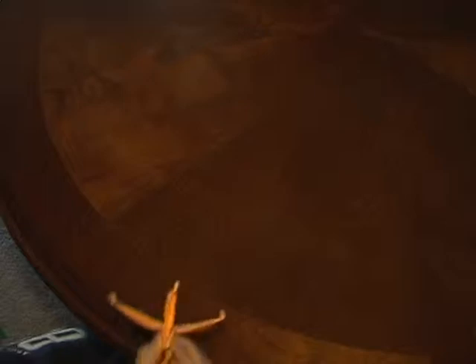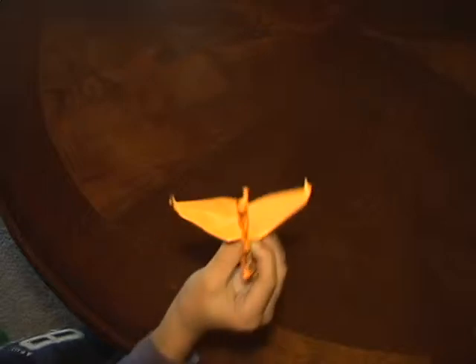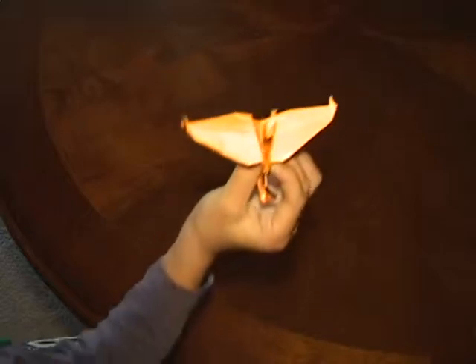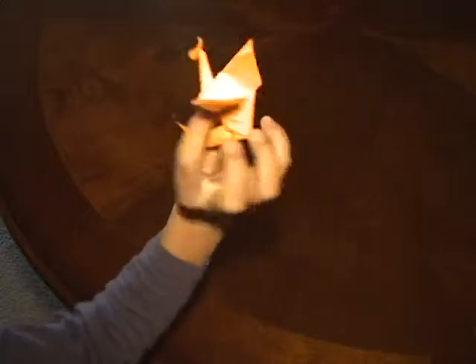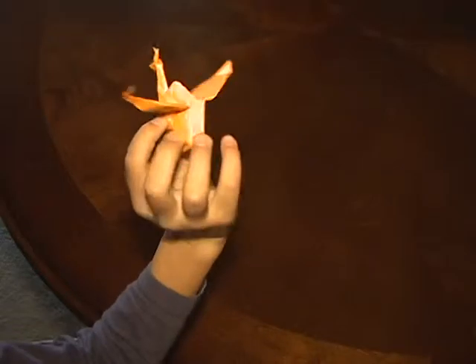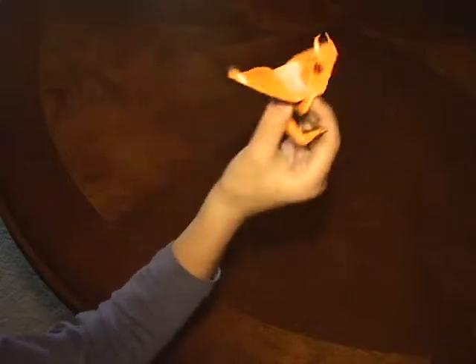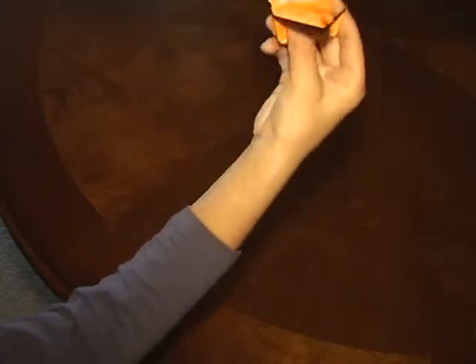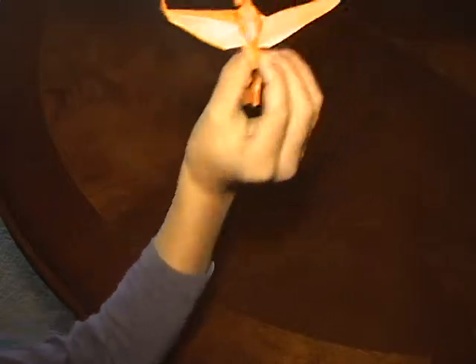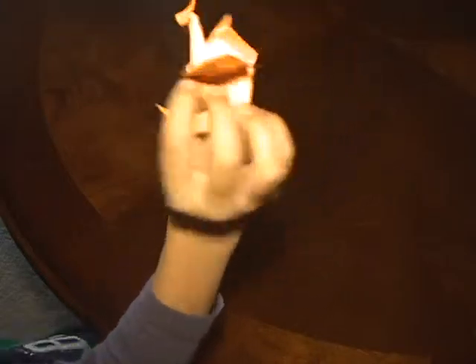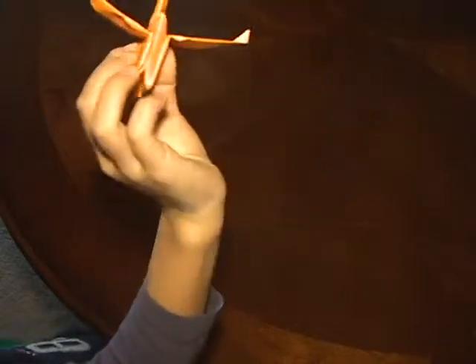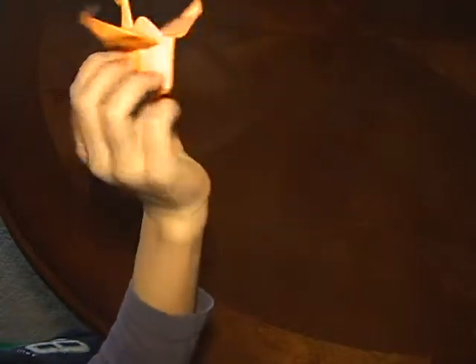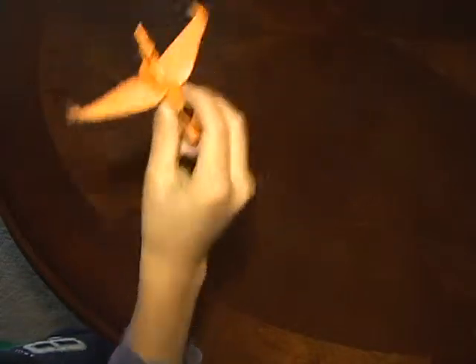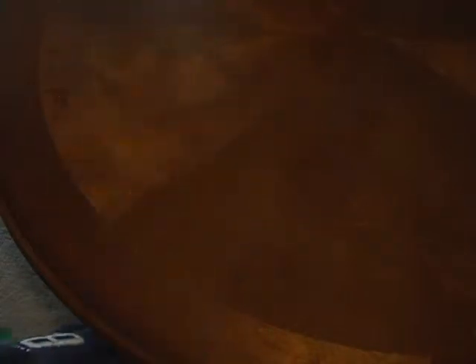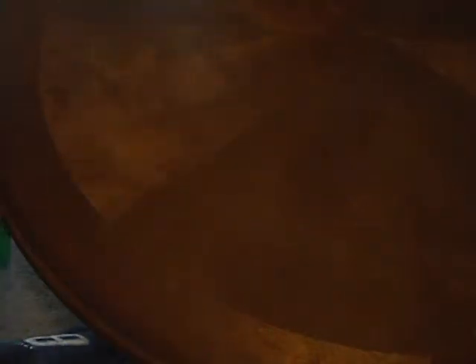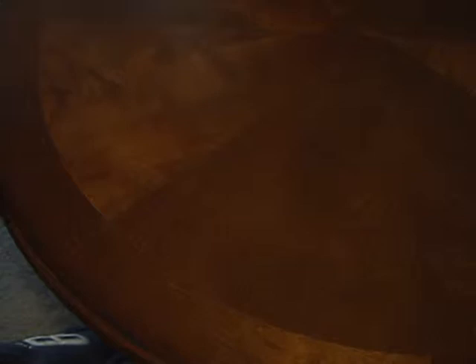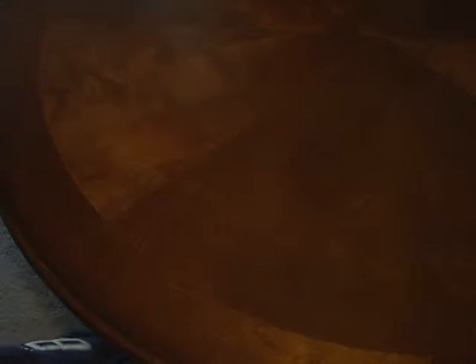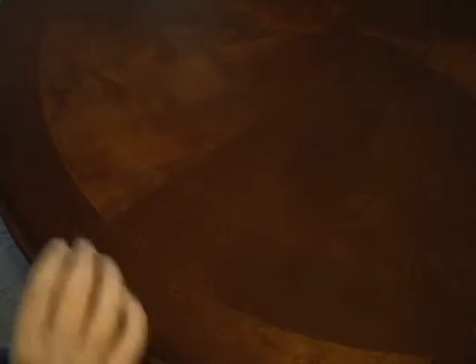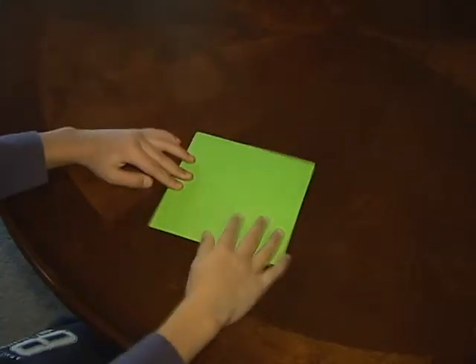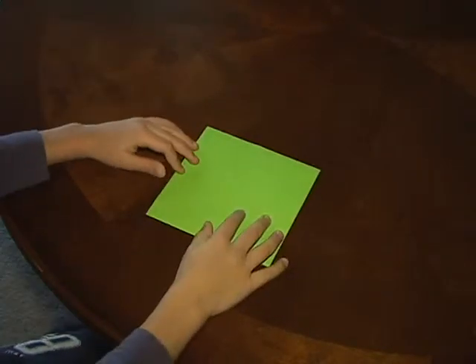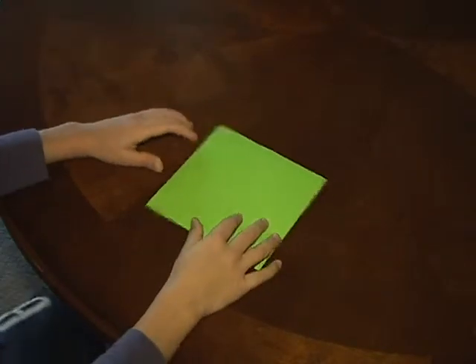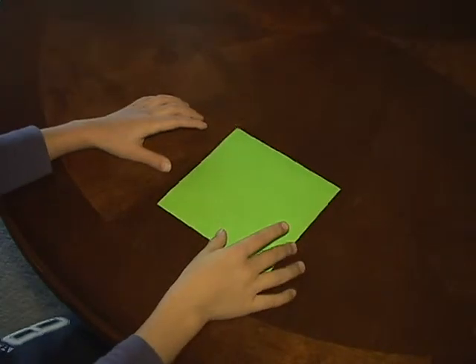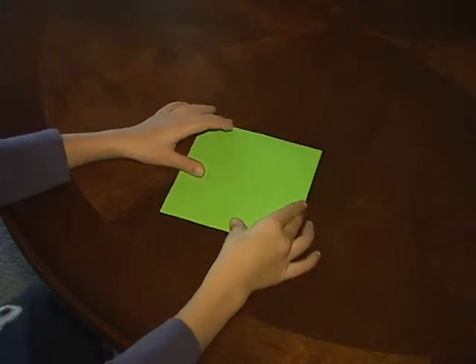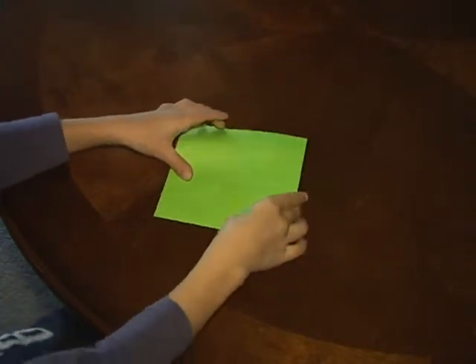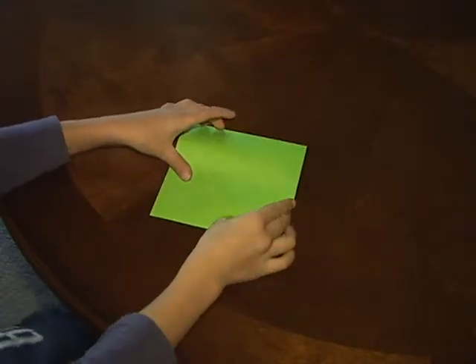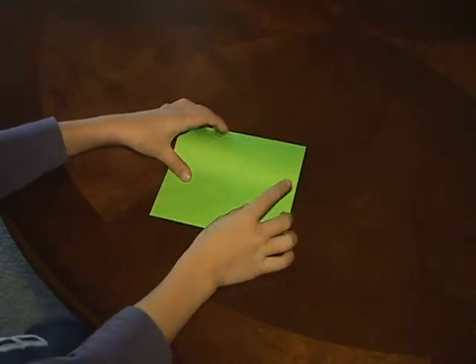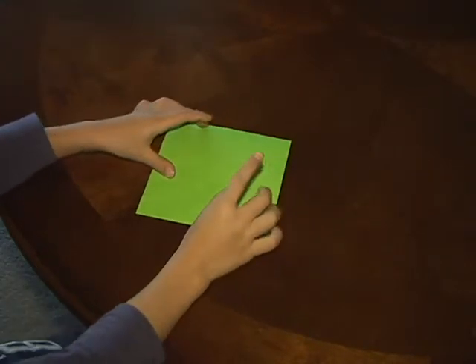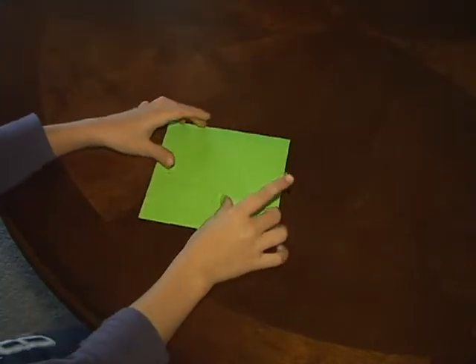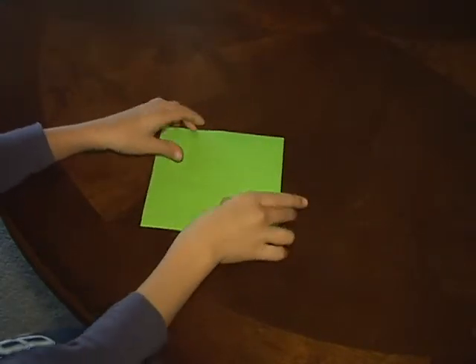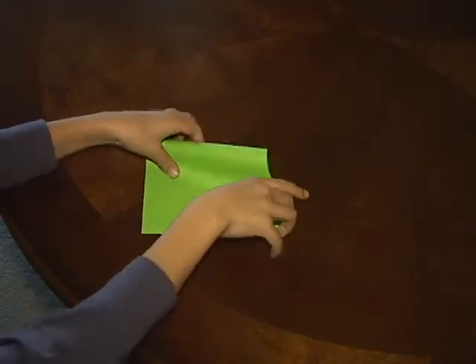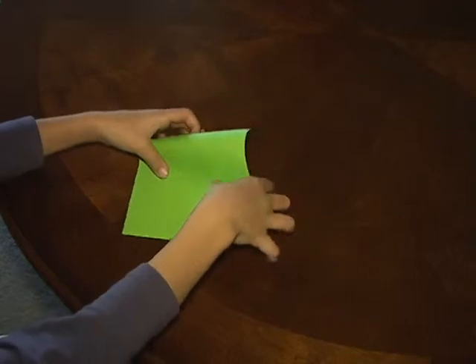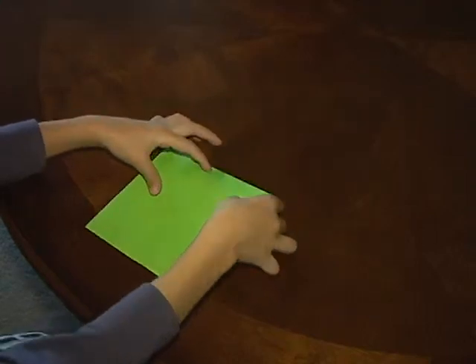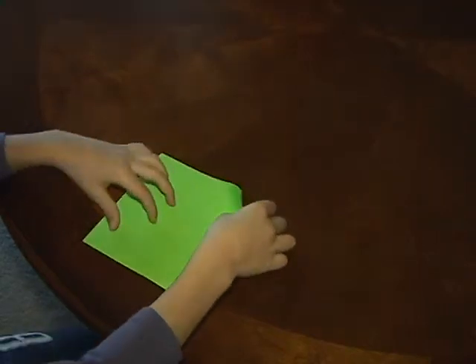I'm going to be teaching you how to build this dragon or whatever it is. I want to start with a square sheet of paper with the color side facing up.